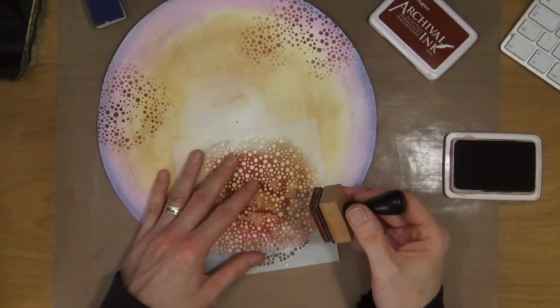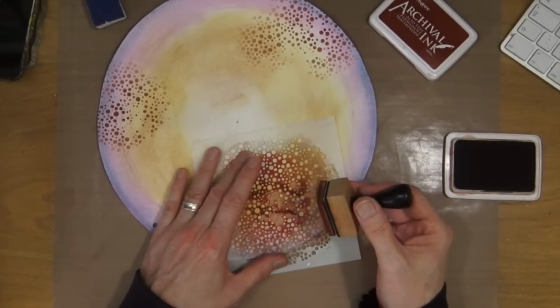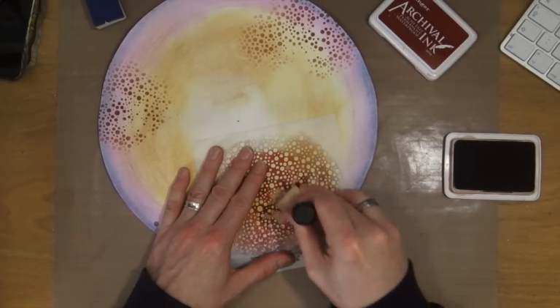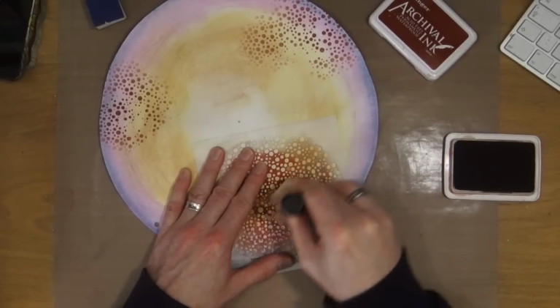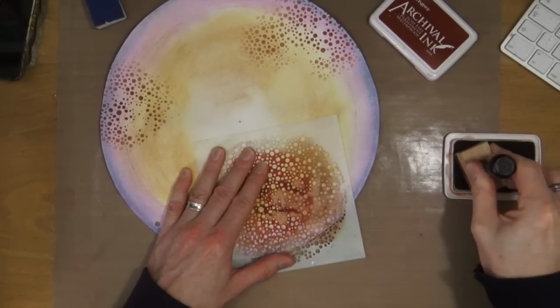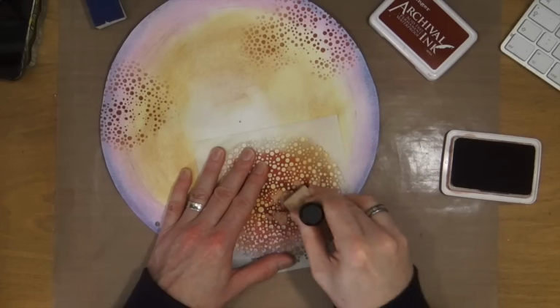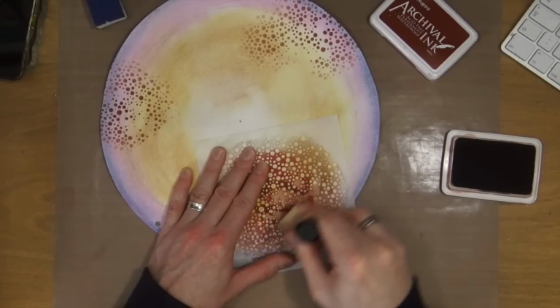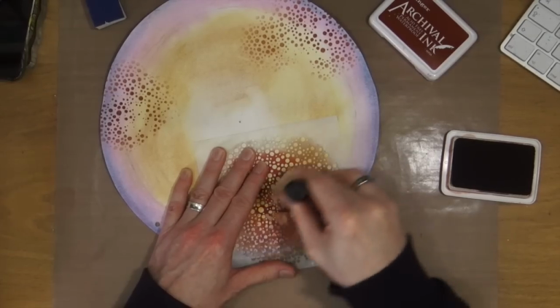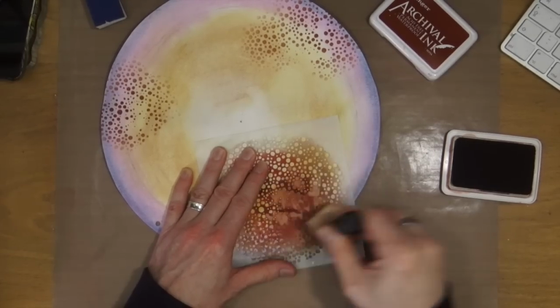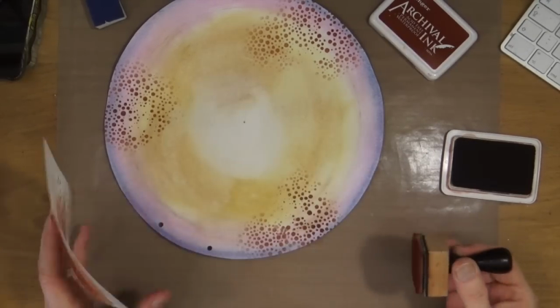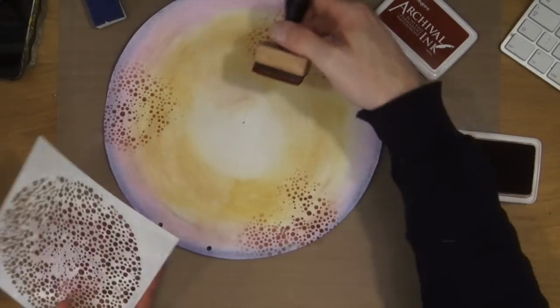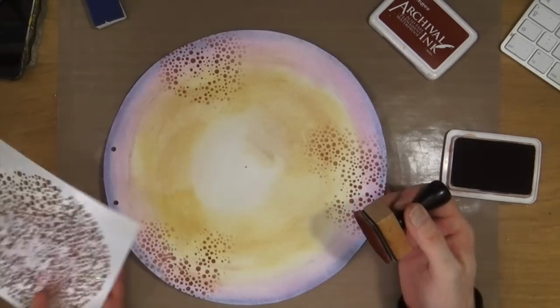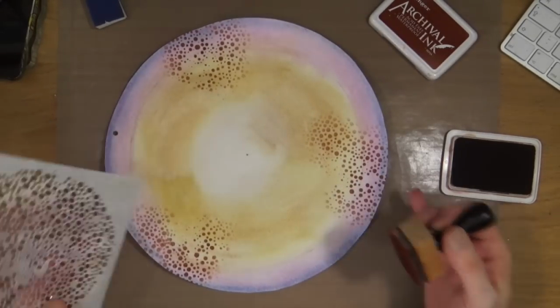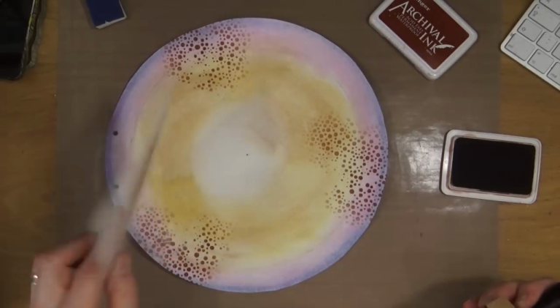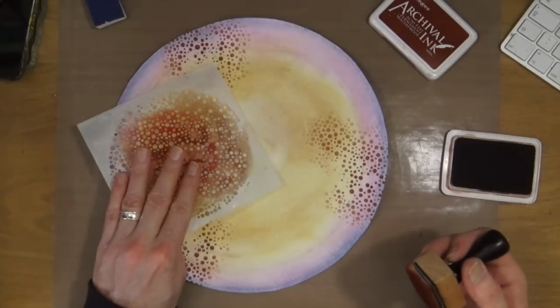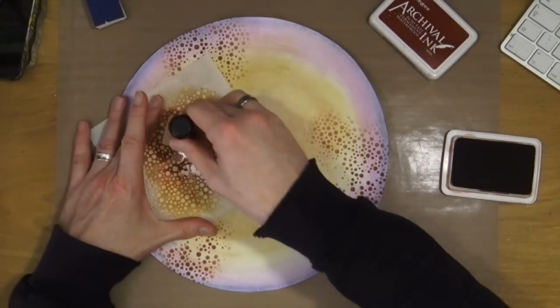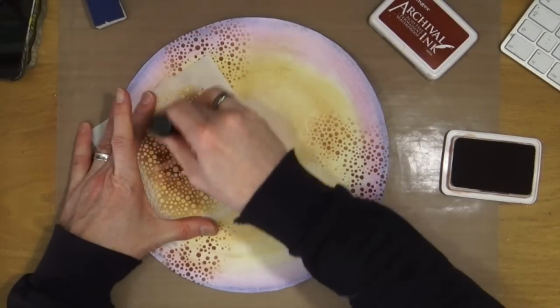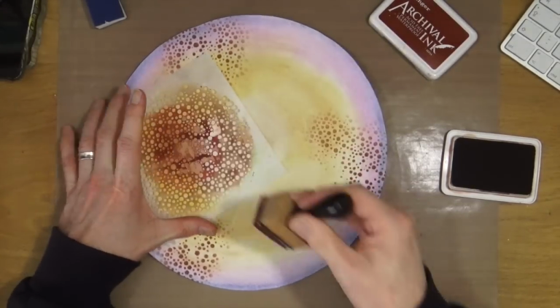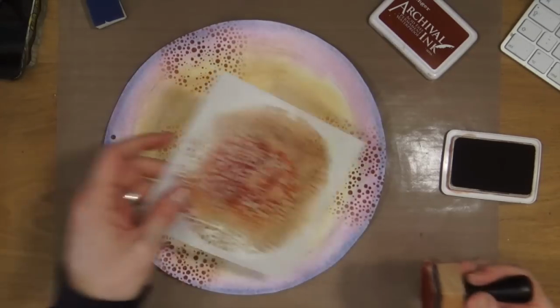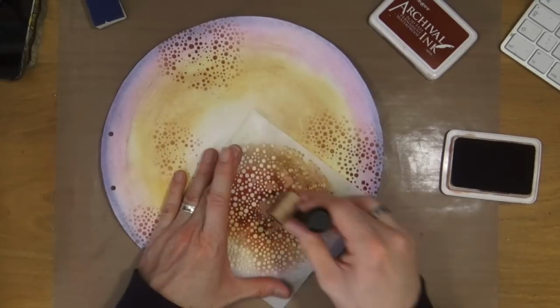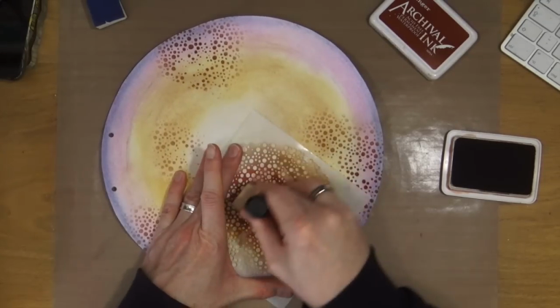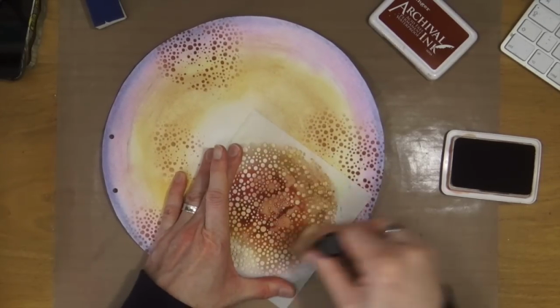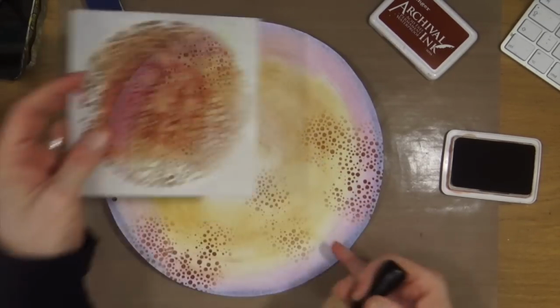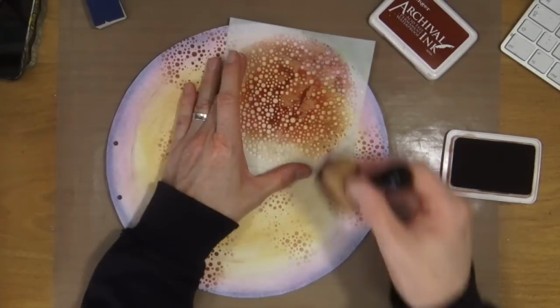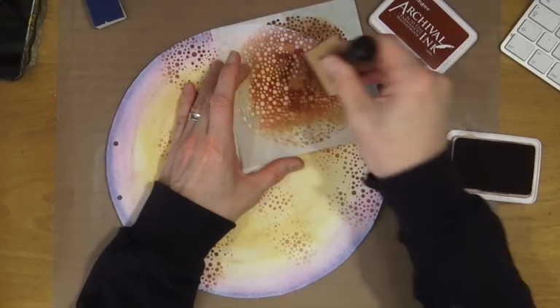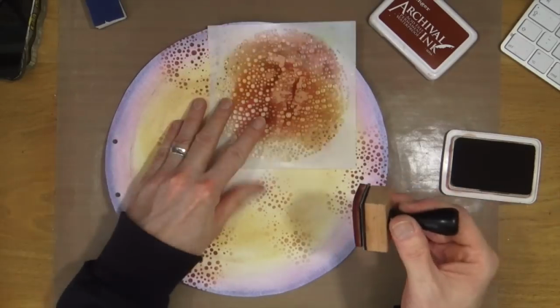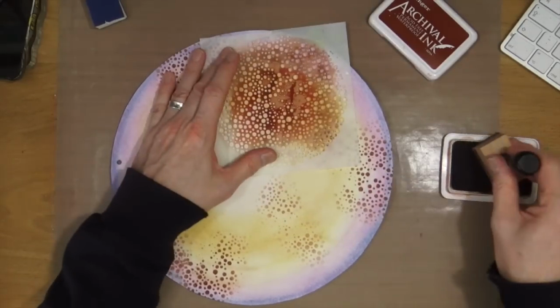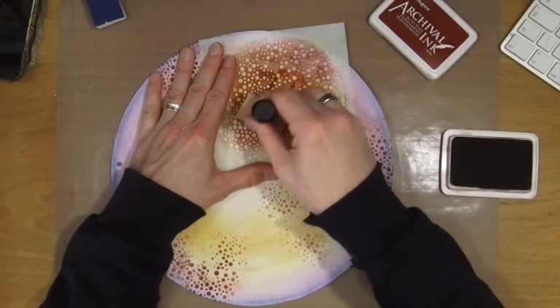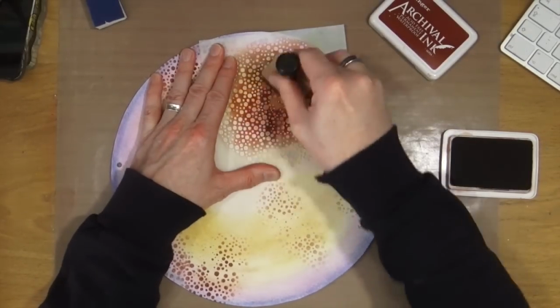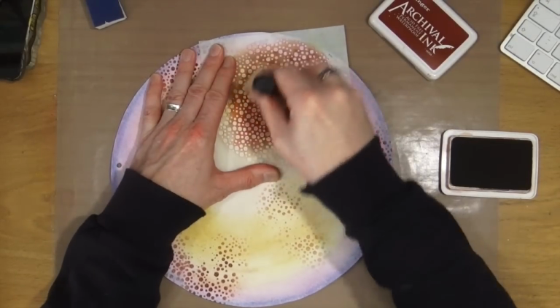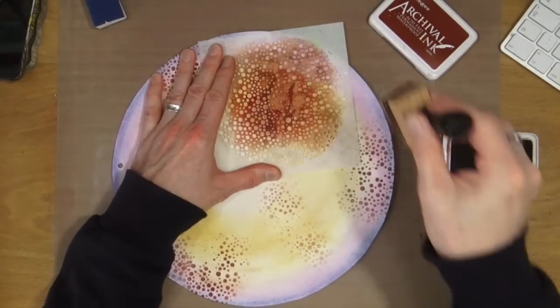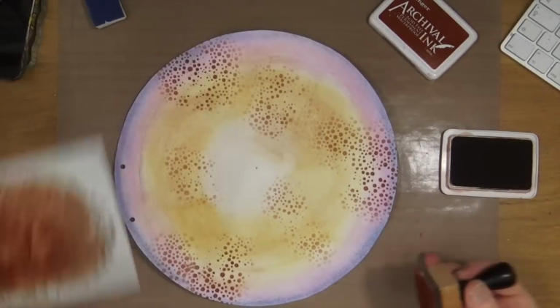I'm going to use a couple of stencils — actually three different stencils on this page — and I'm going to use different colours for each one. All I'm trying to do is create a little bit of texture and interest in the background before I add on my main focal point.